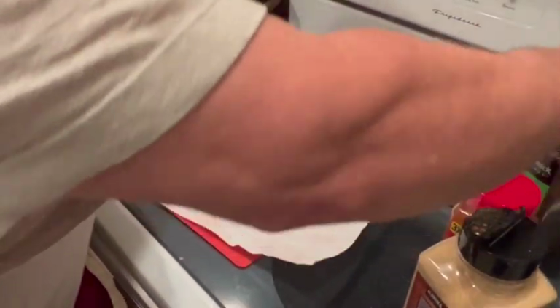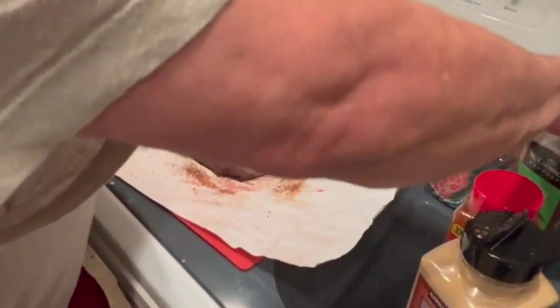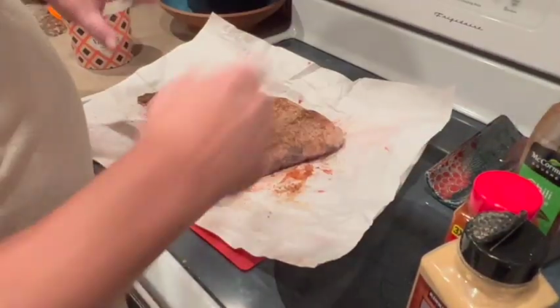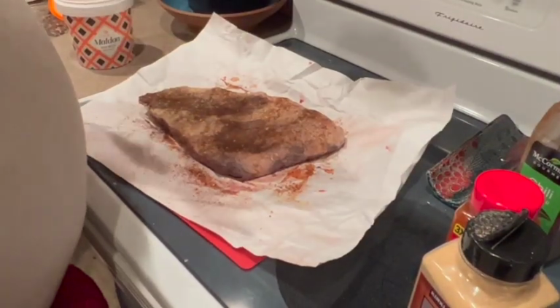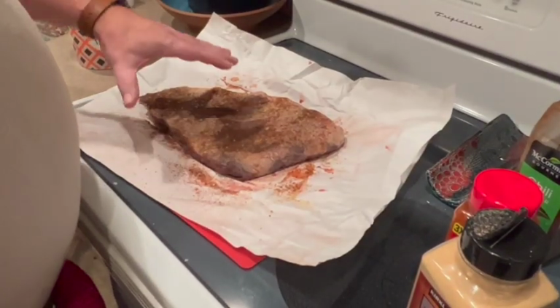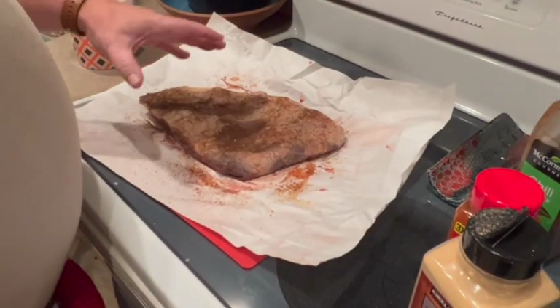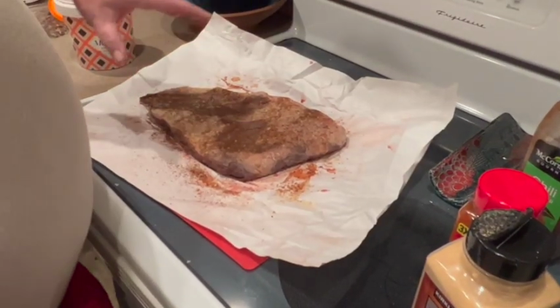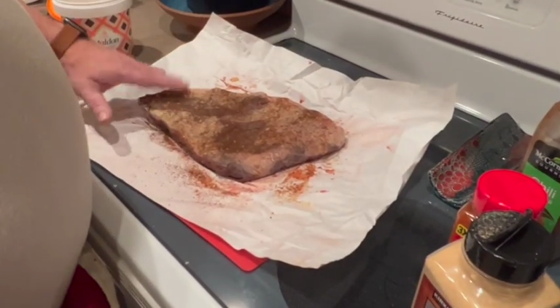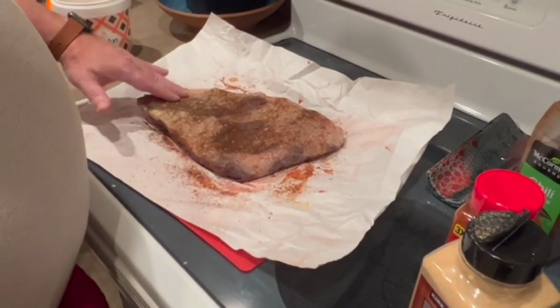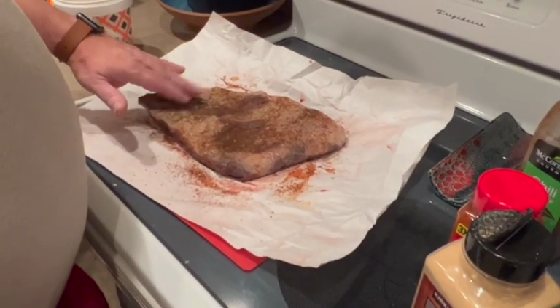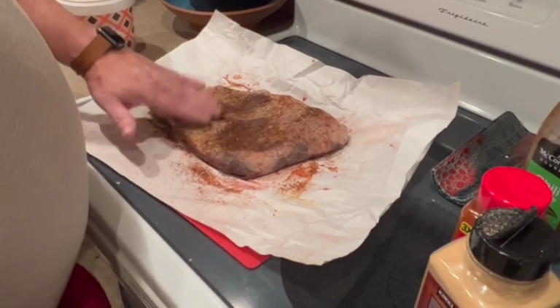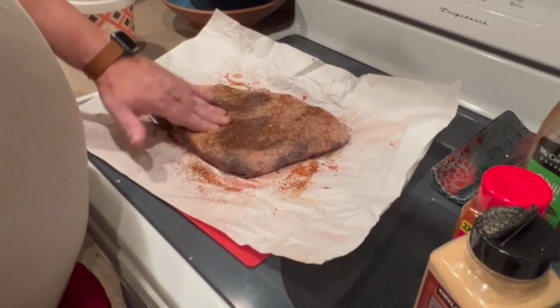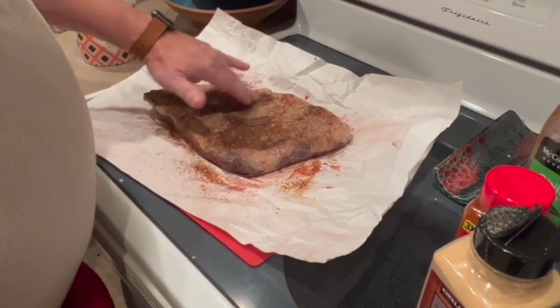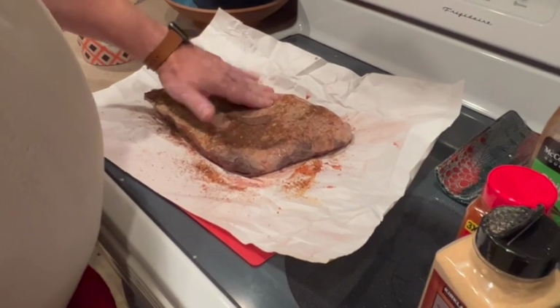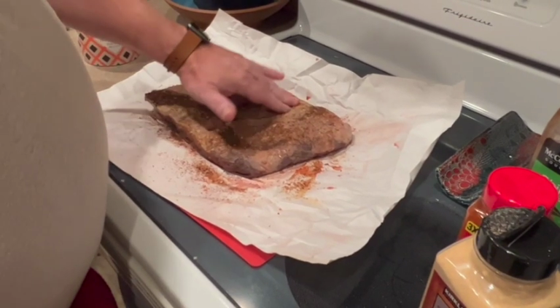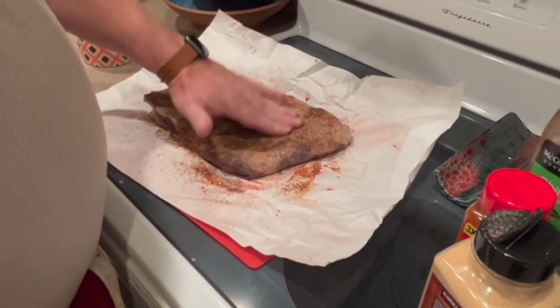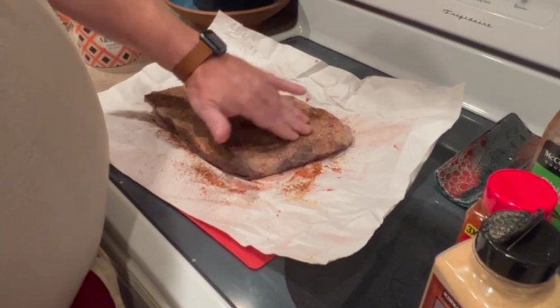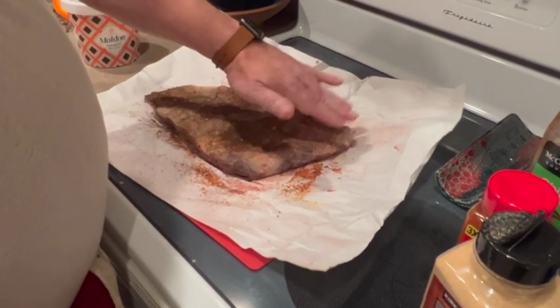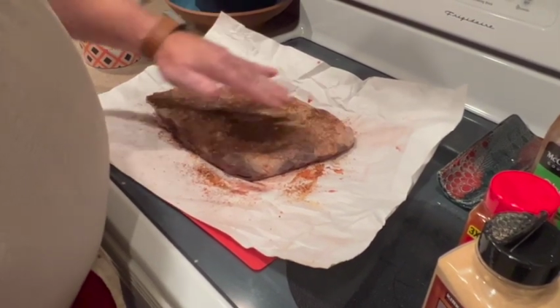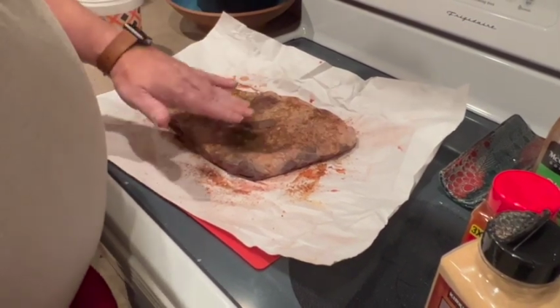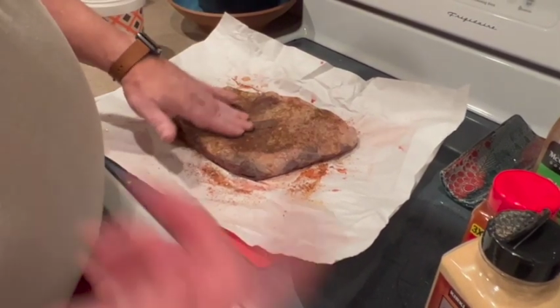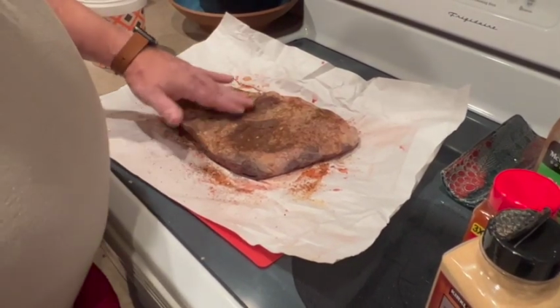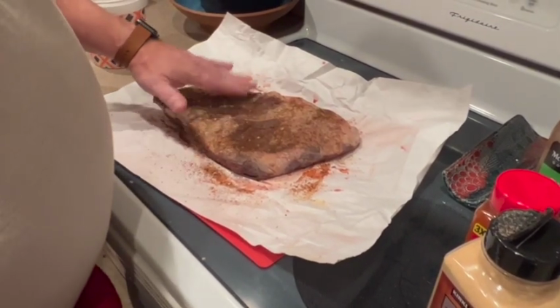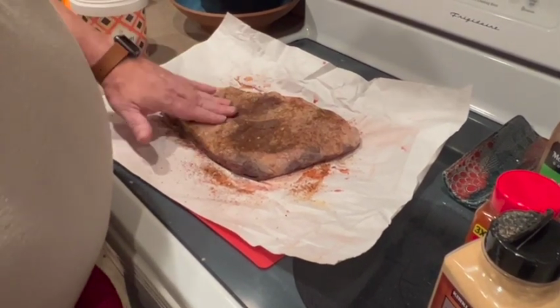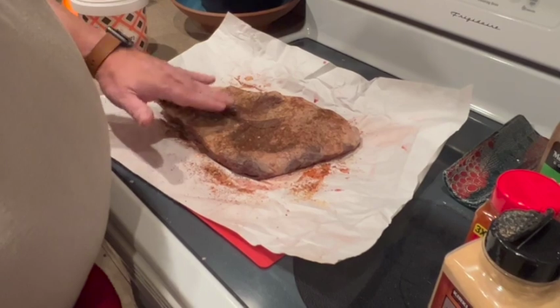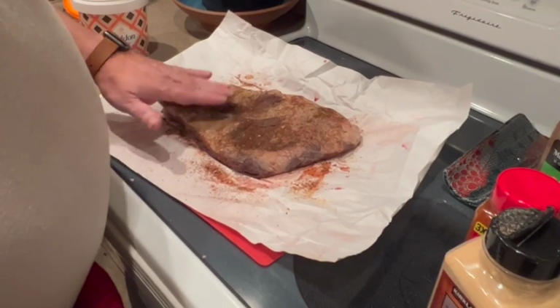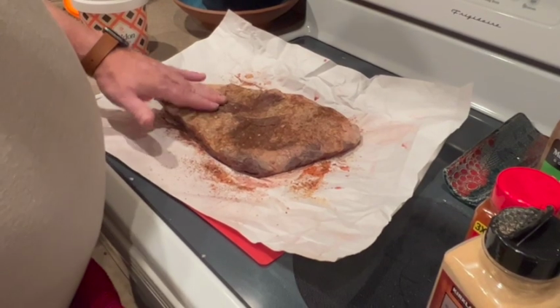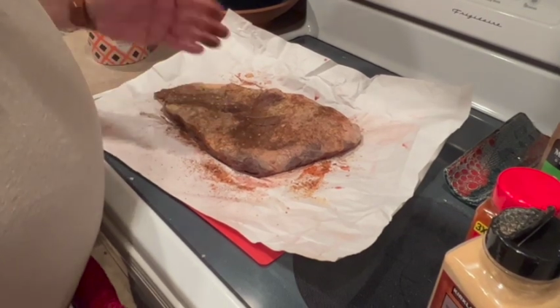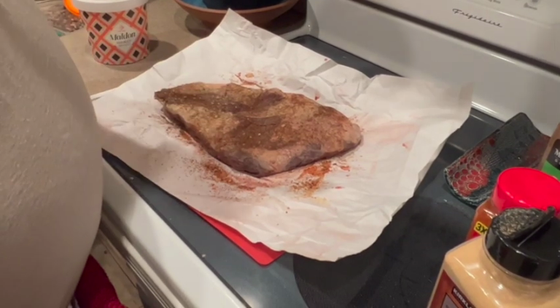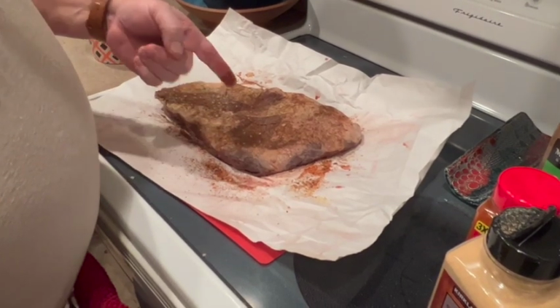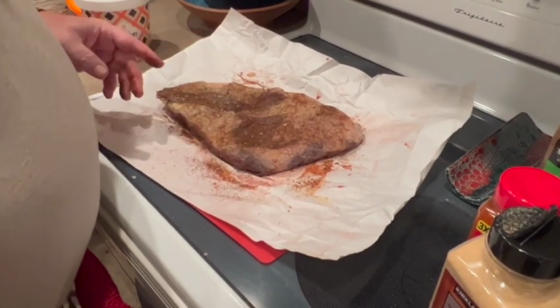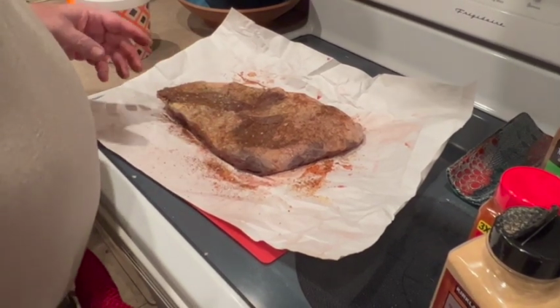Now I'm going to do the same thing as far as putting this in a vacuum seal bag, and then put it in the fridge for the next 24 hours. Then we'll be back to do the brisket.